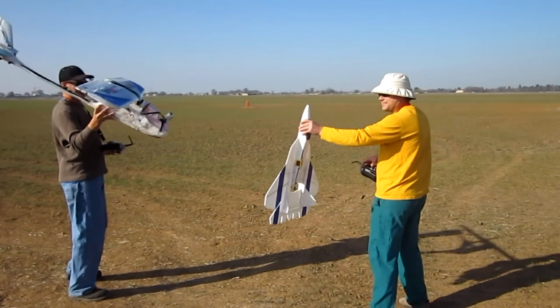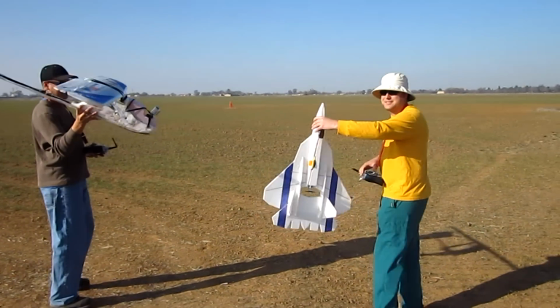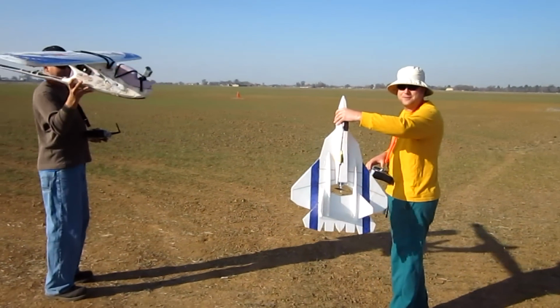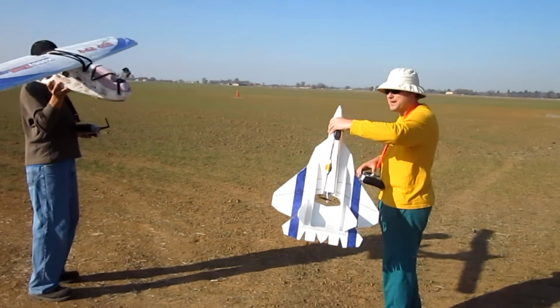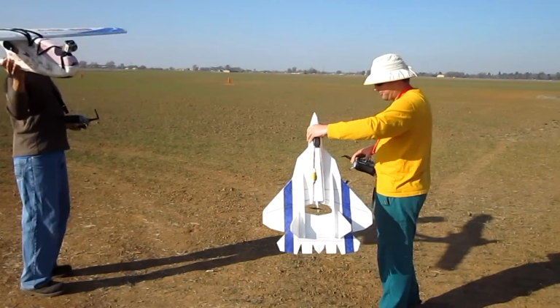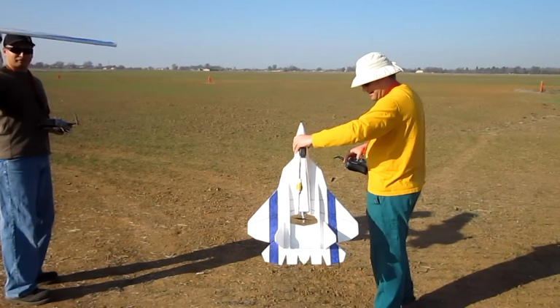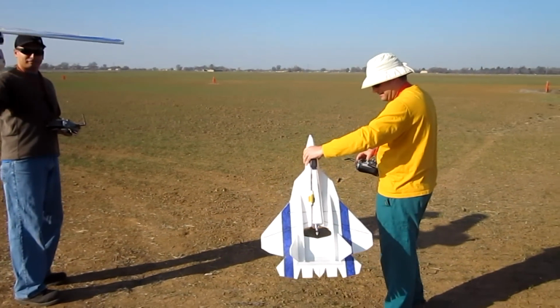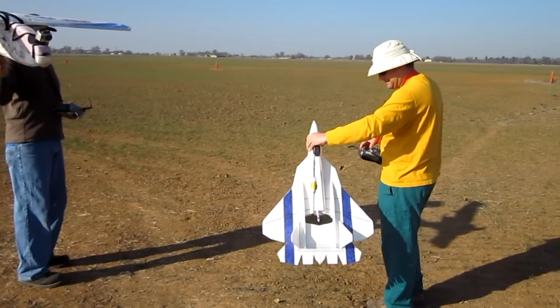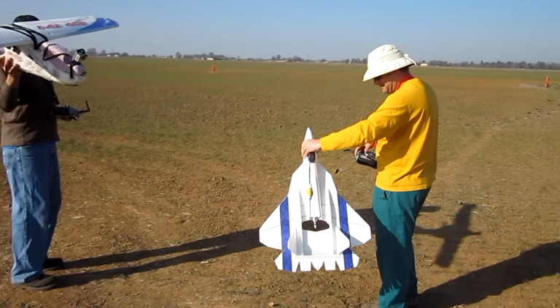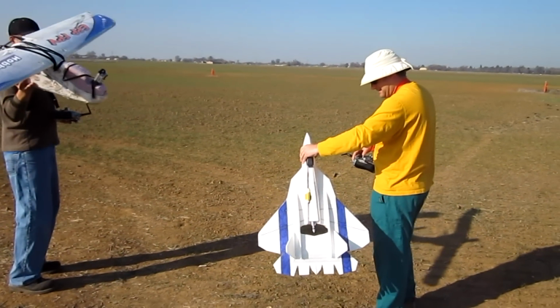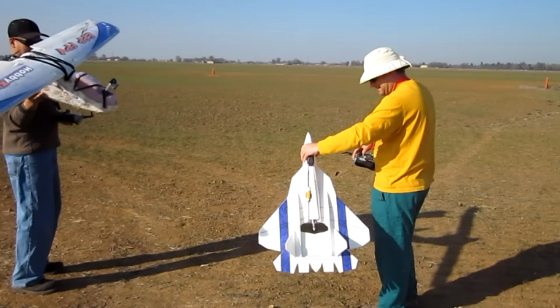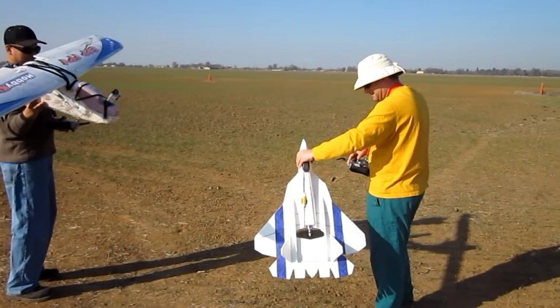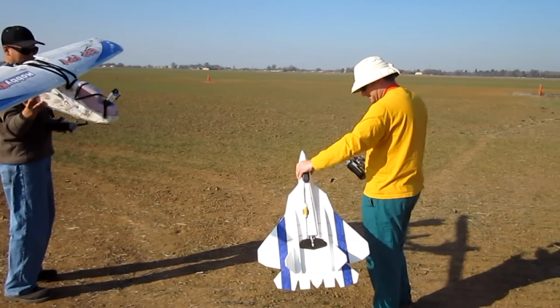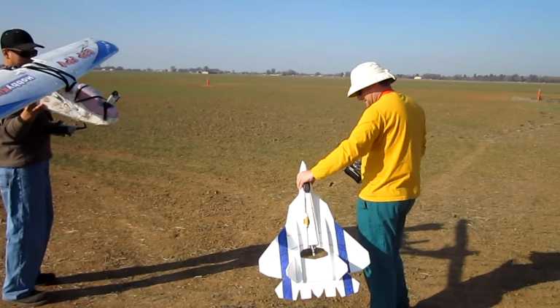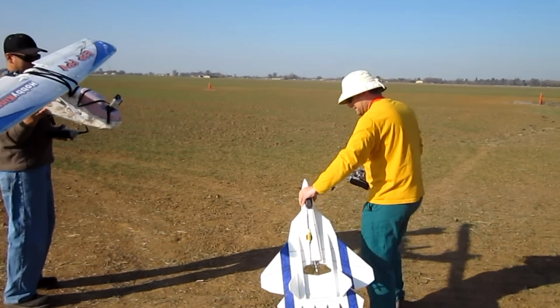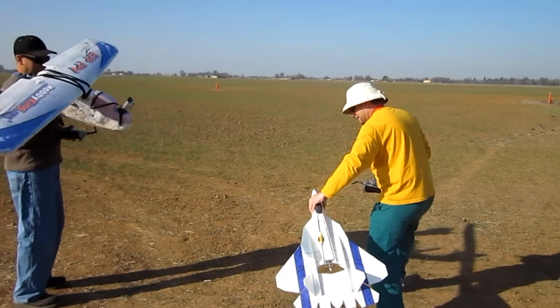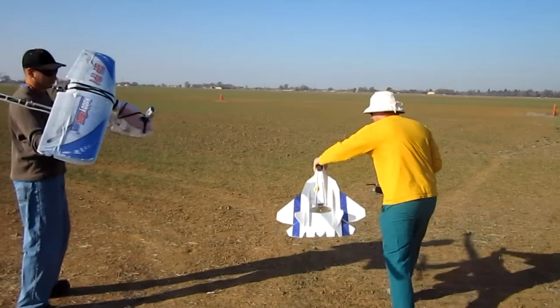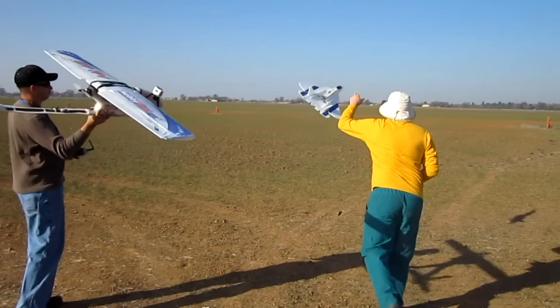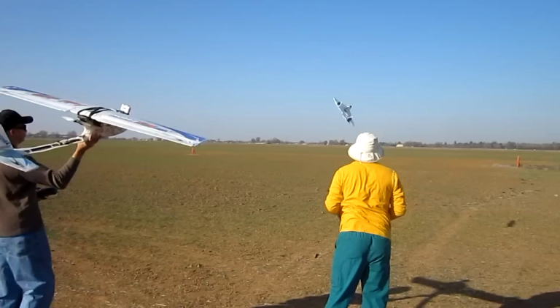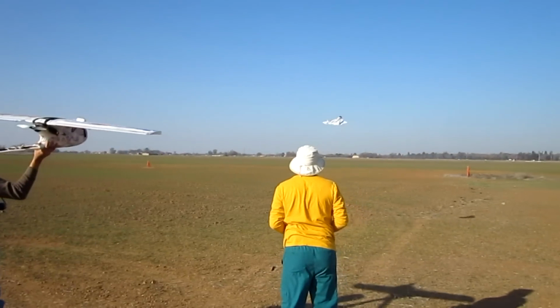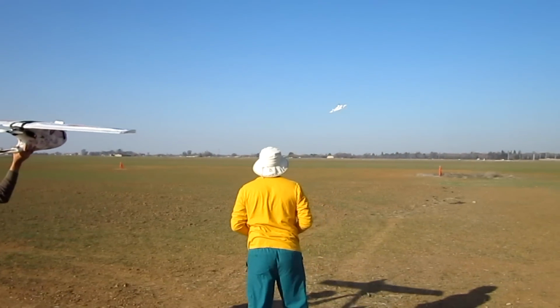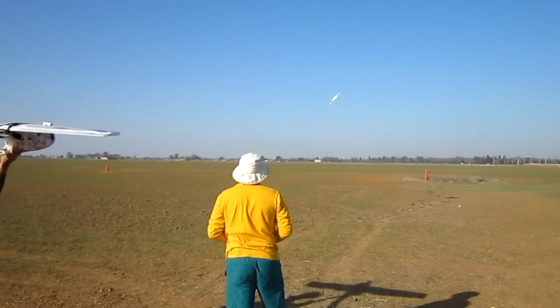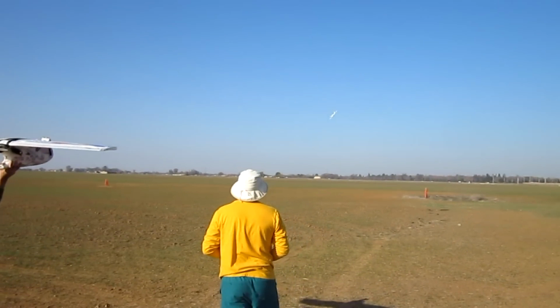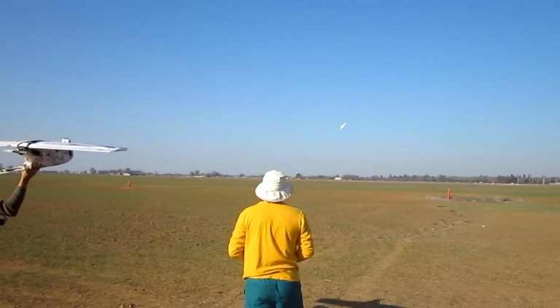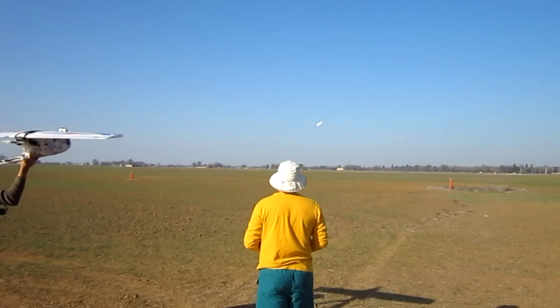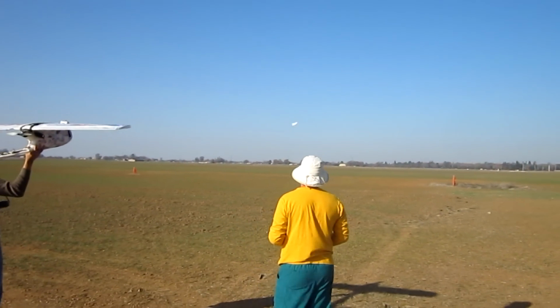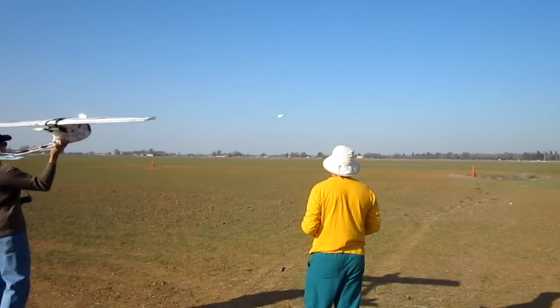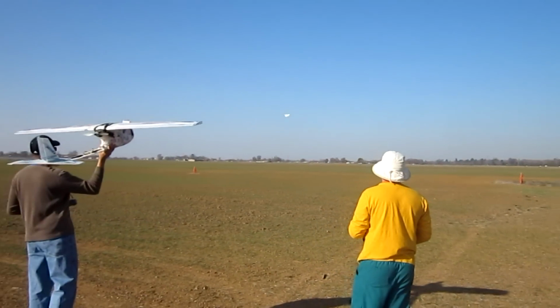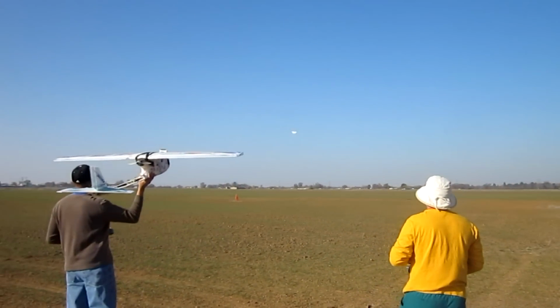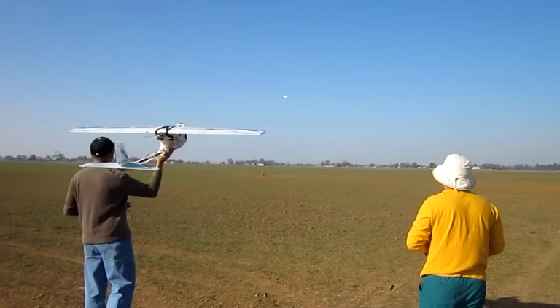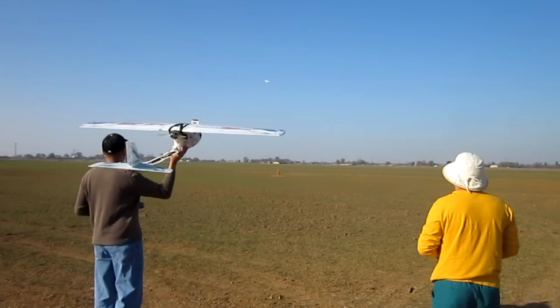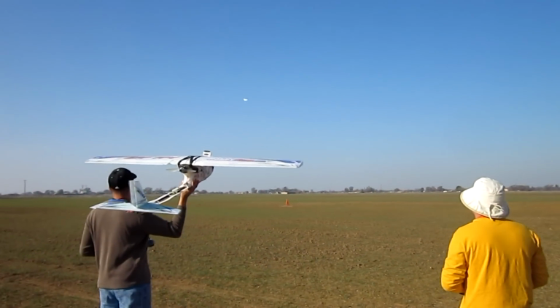Go for it! T50 maiden flight! That's like quarter throttle, dude. Damn!